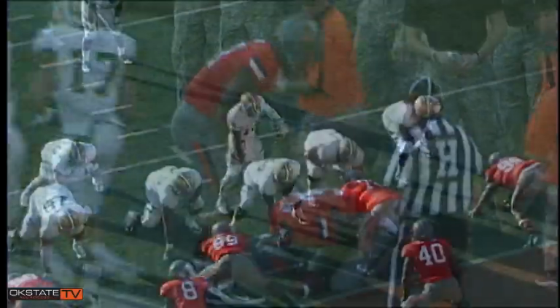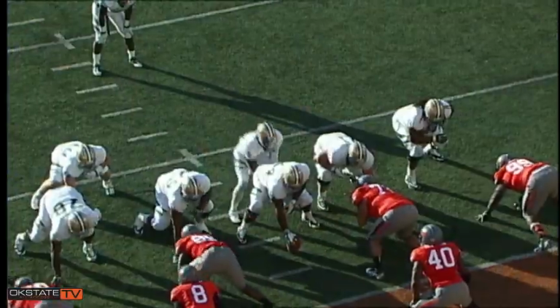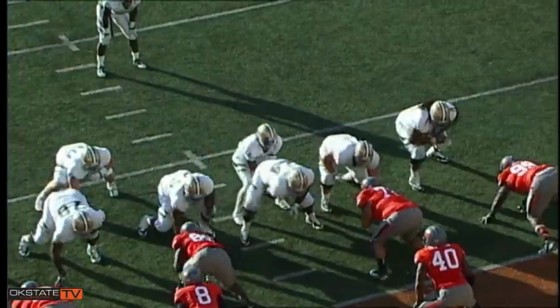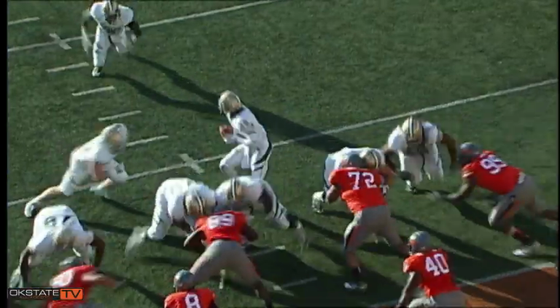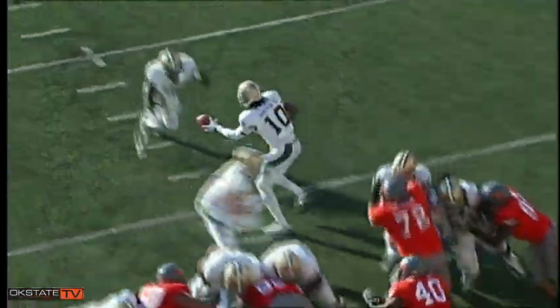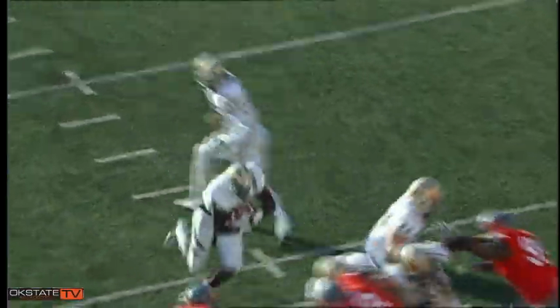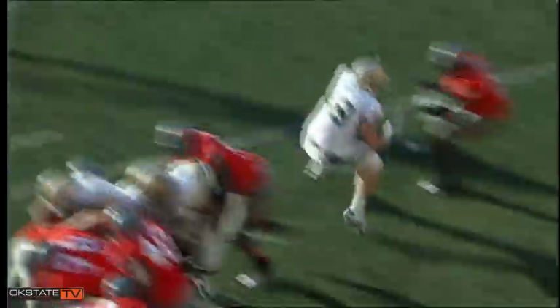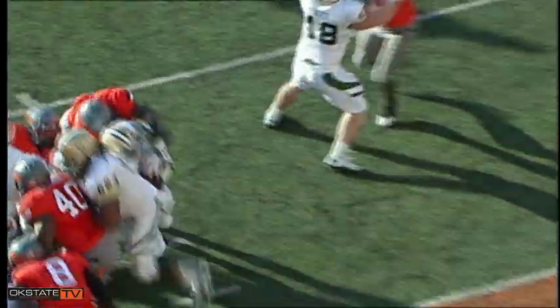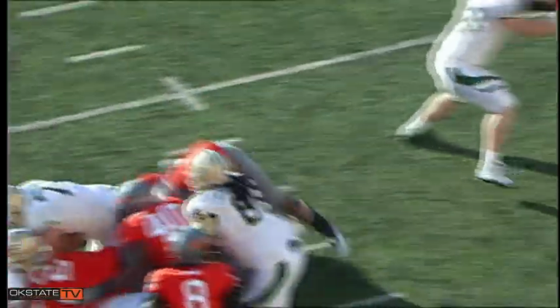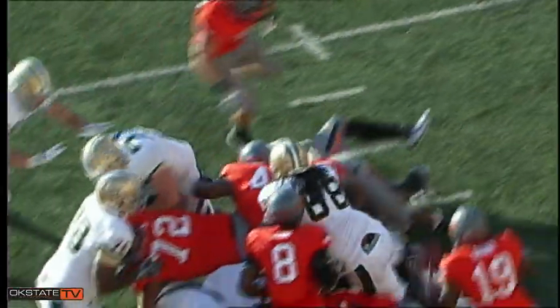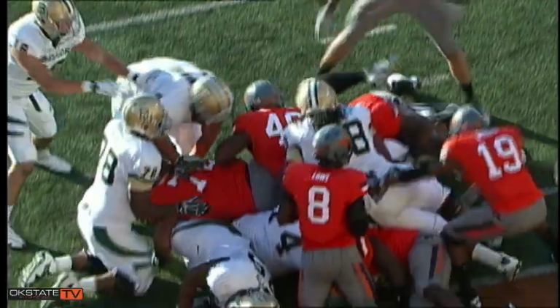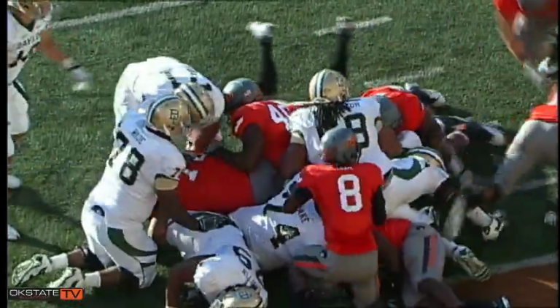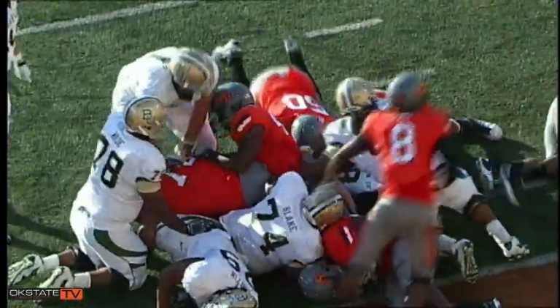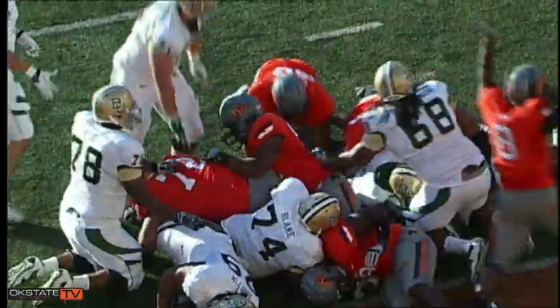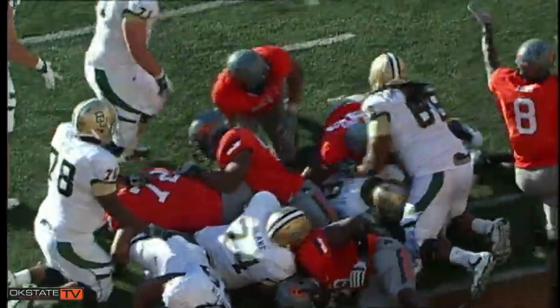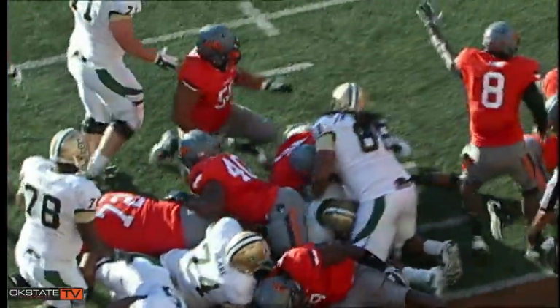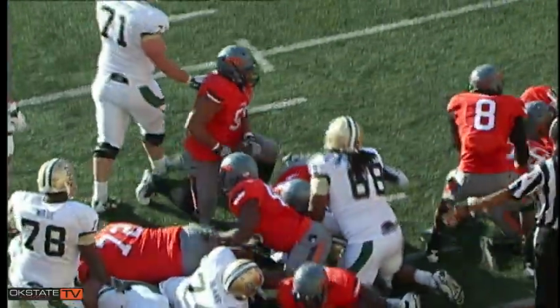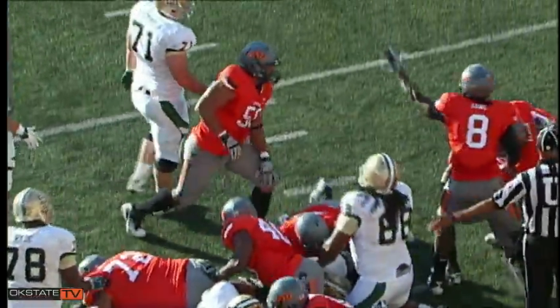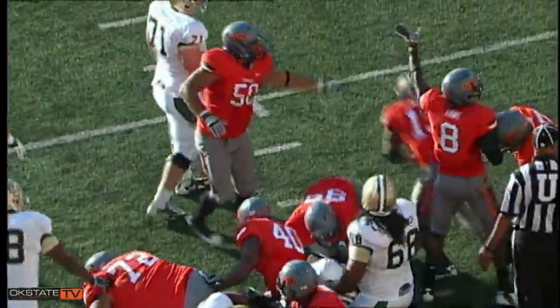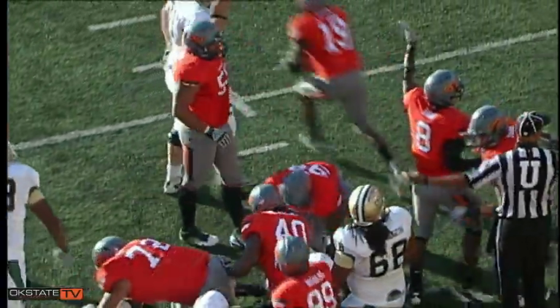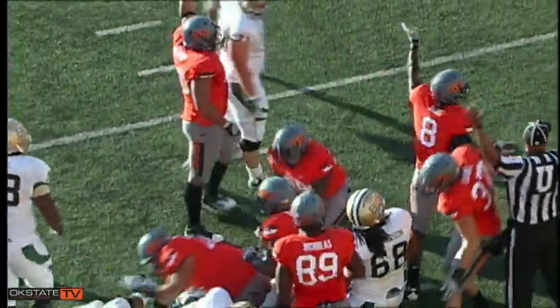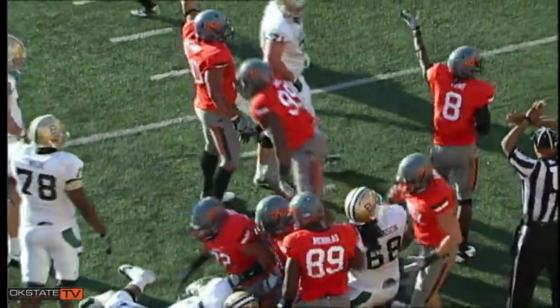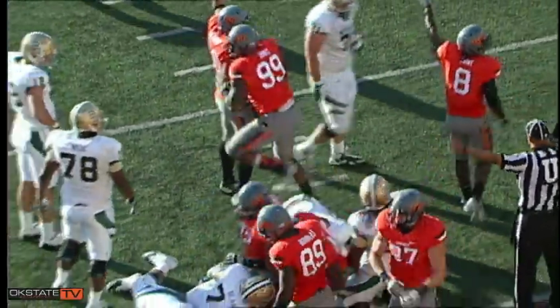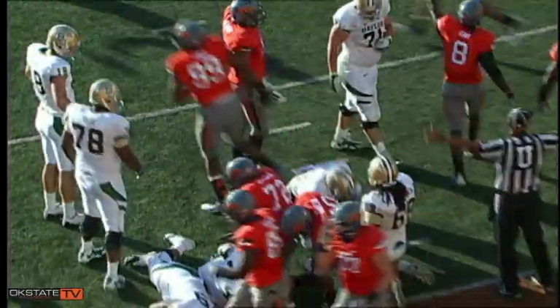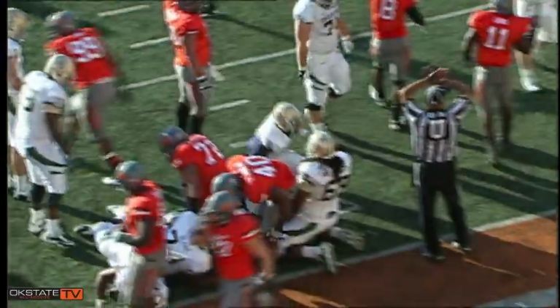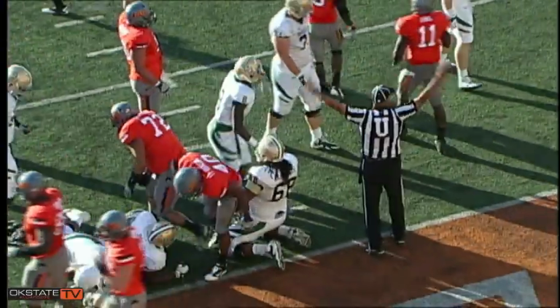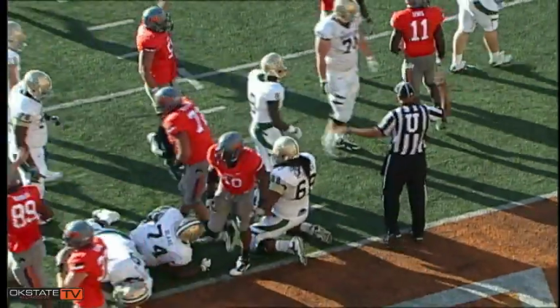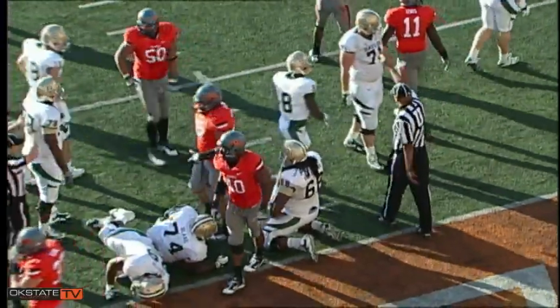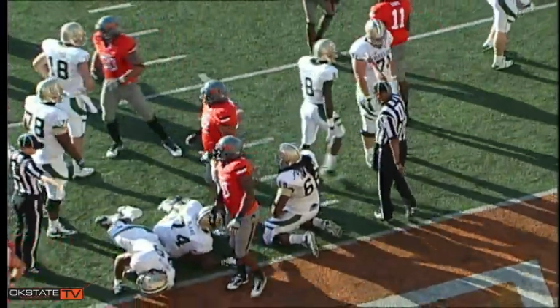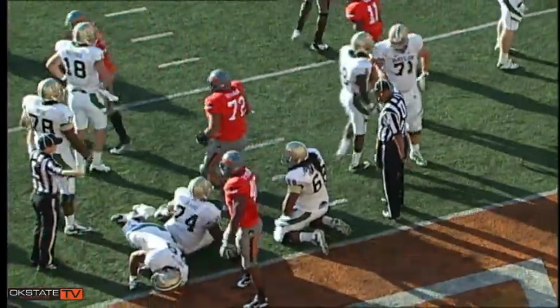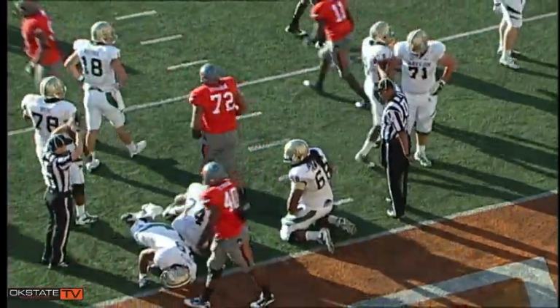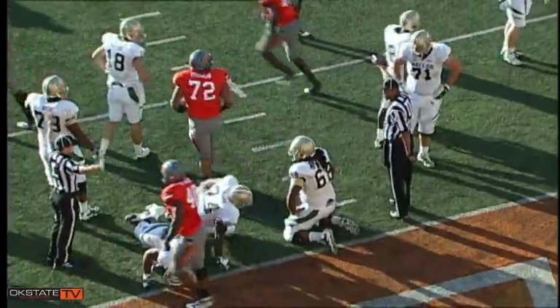Griffin under center, hands it off to Martin, straight ahead — ball's loose! Oh, it's loose! And the Cowboys have recovered! And they've done it again!